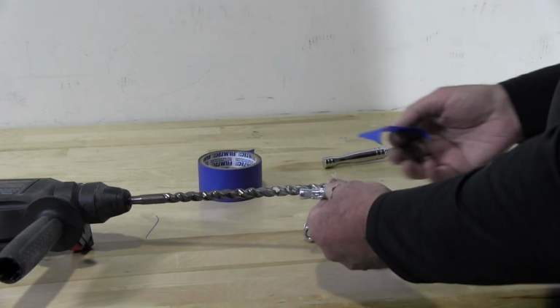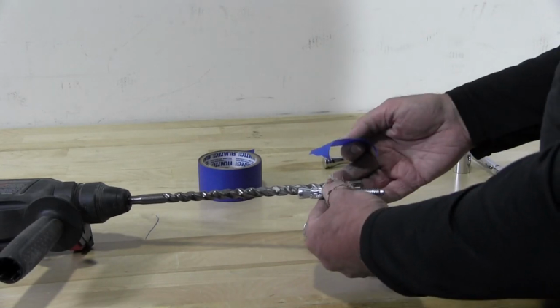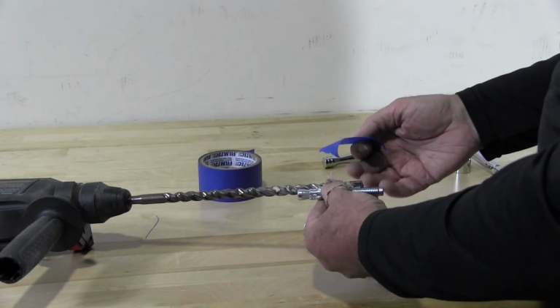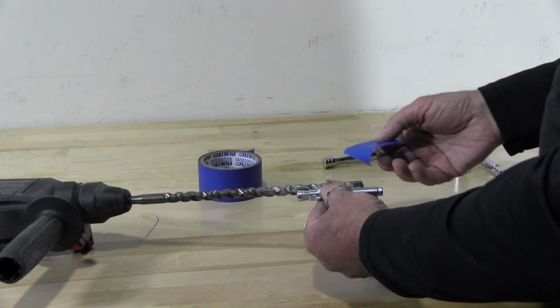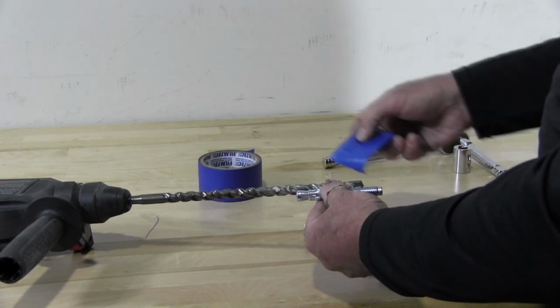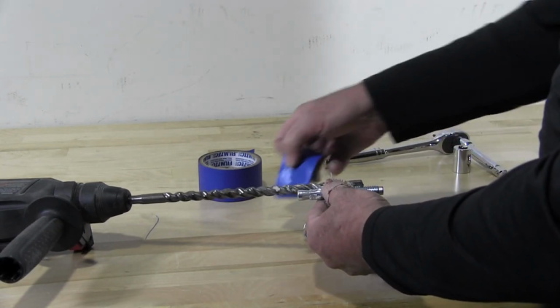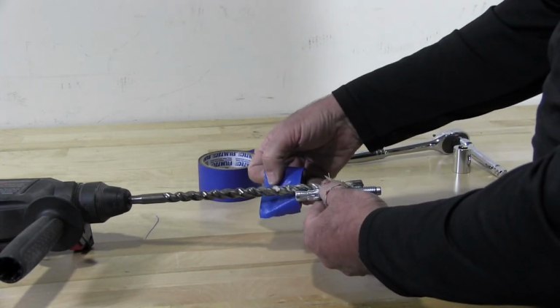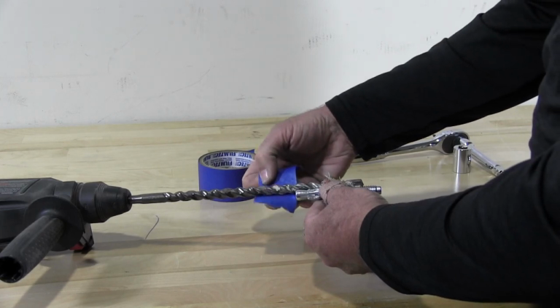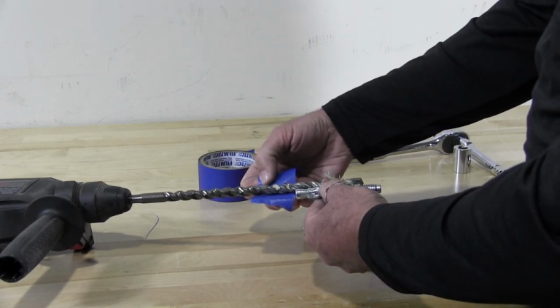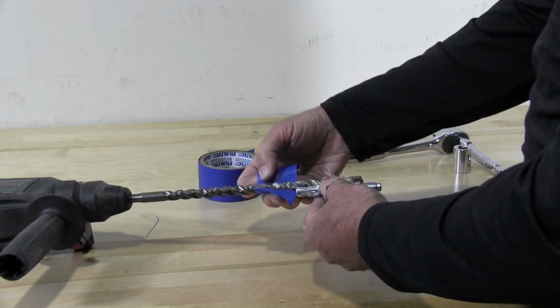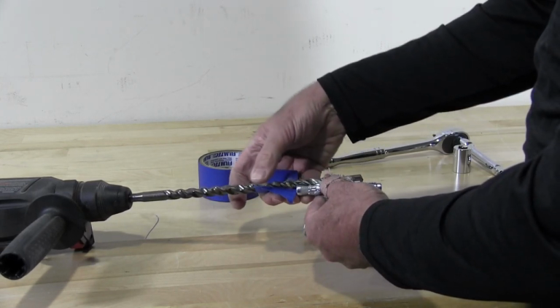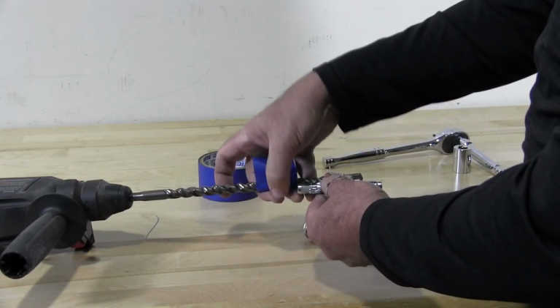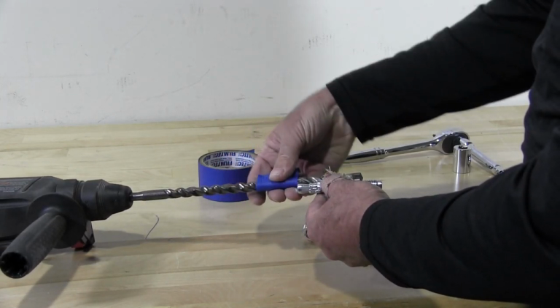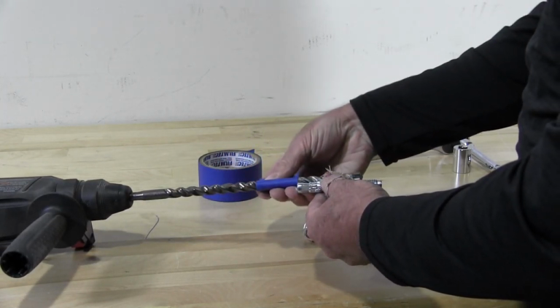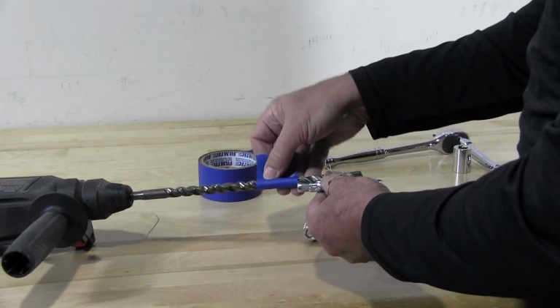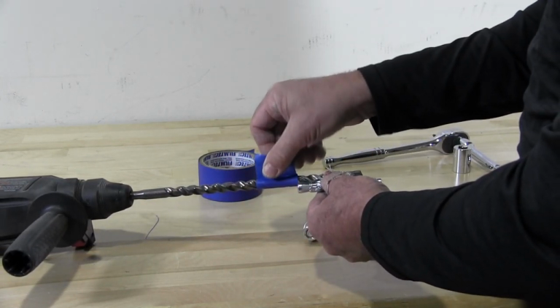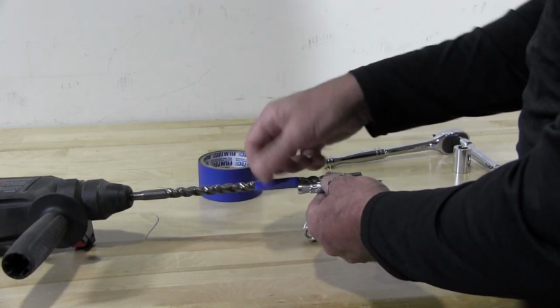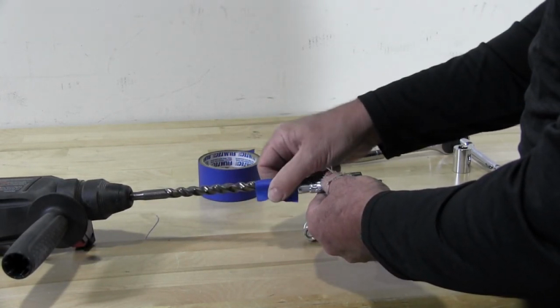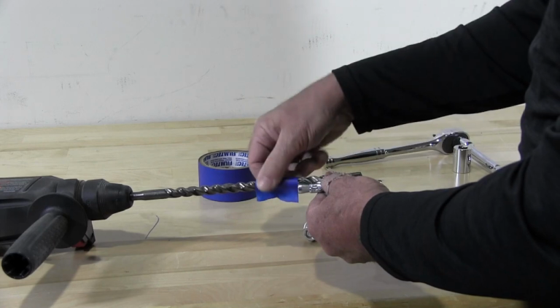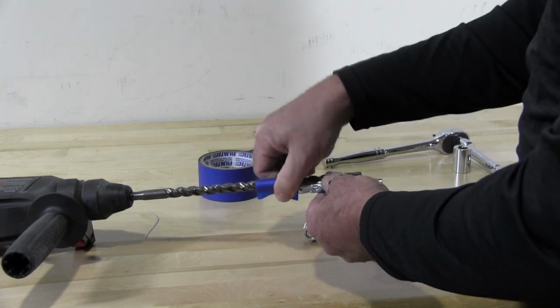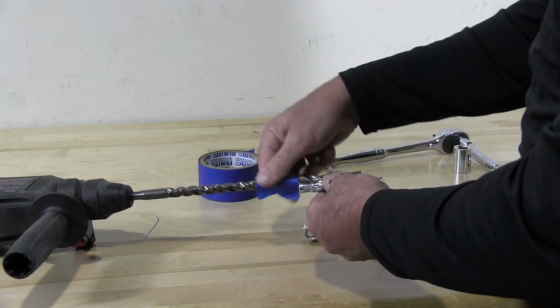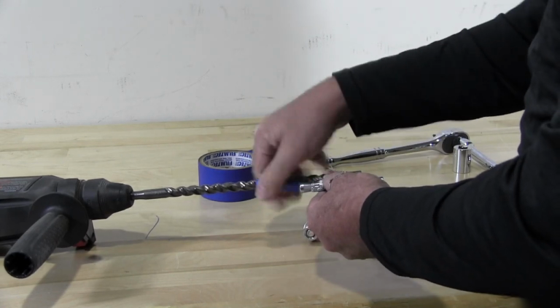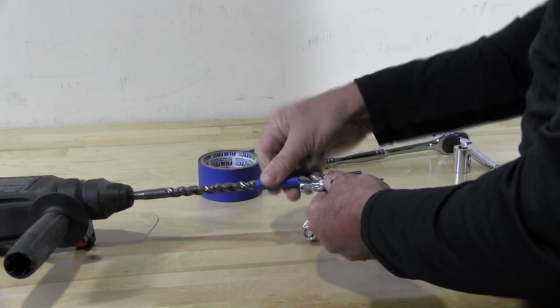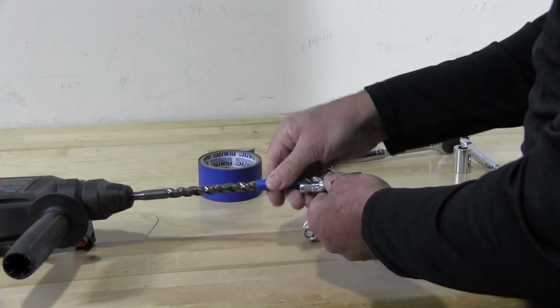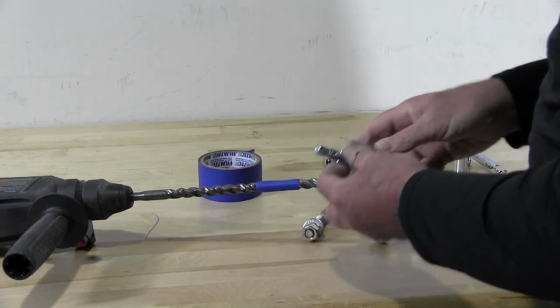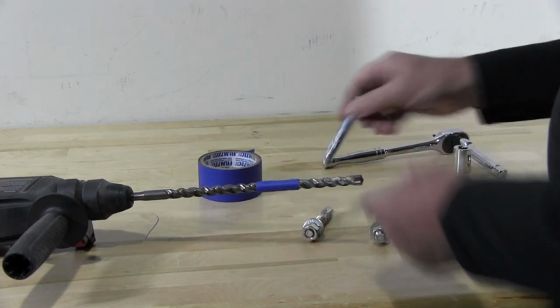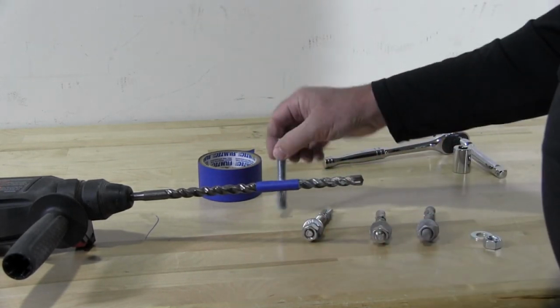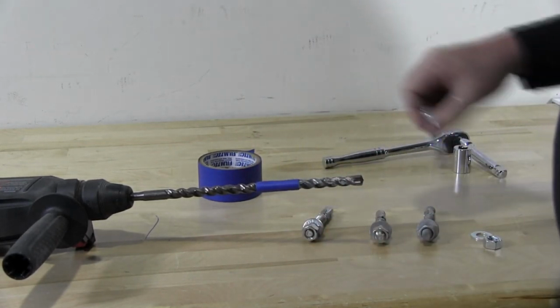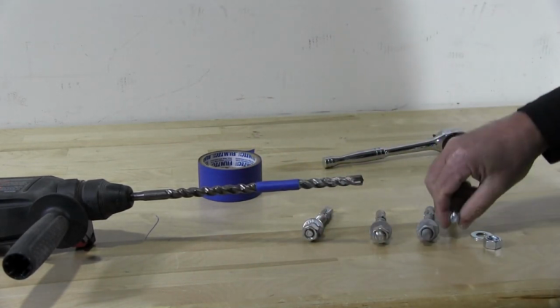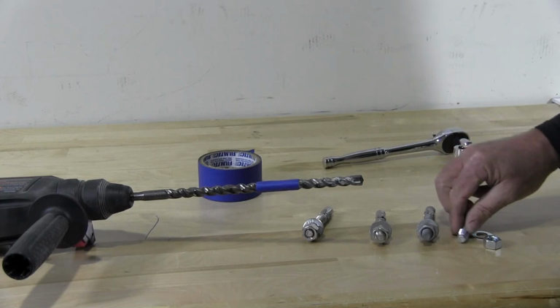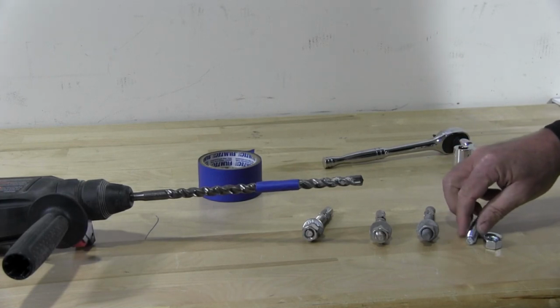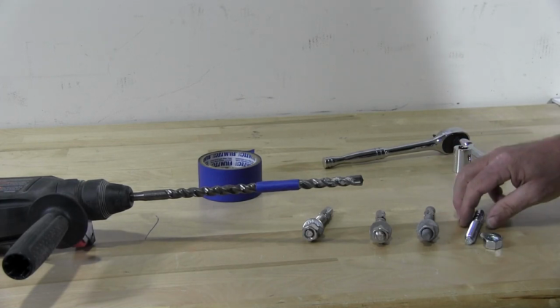So I'm going to take the wedge anchor and just put it up here and go approximately 1 inch below, and then I'm going to put the tape where I want to stop from drilling — to stop the drill from continuing to drill through the concrete.